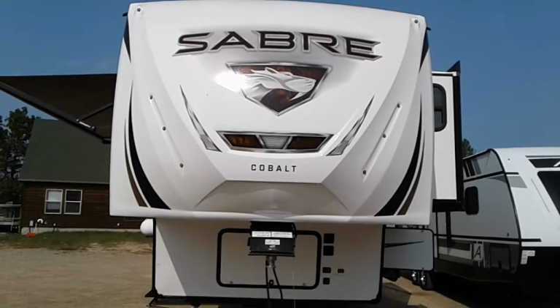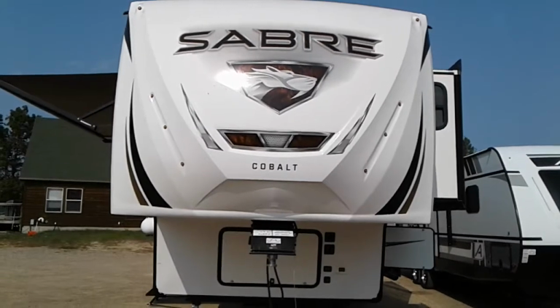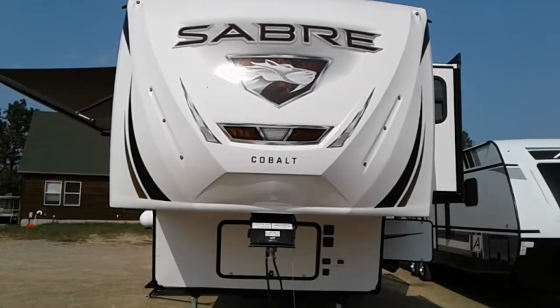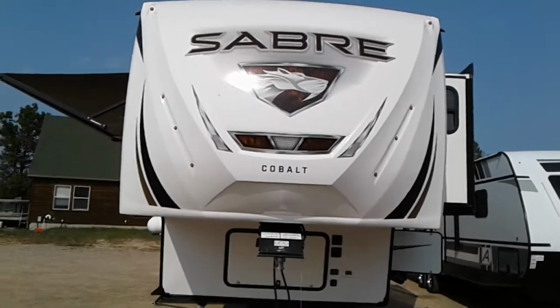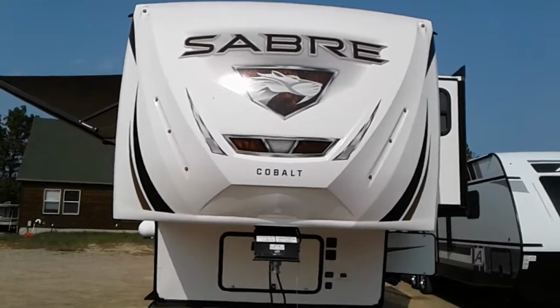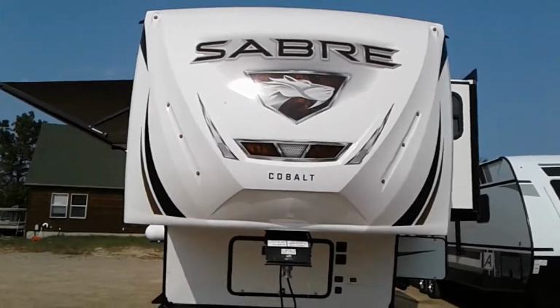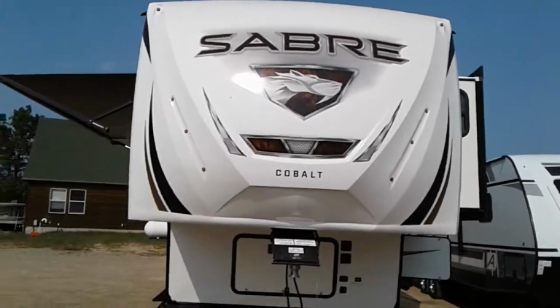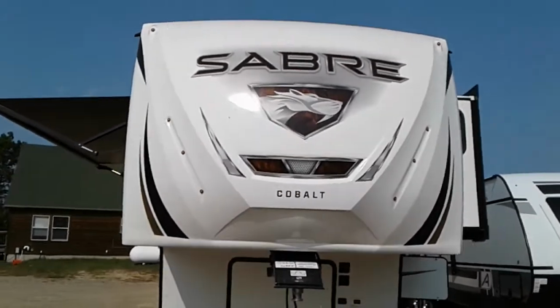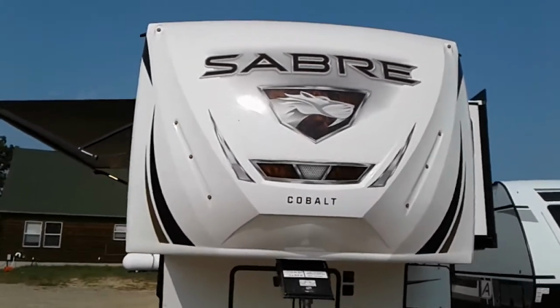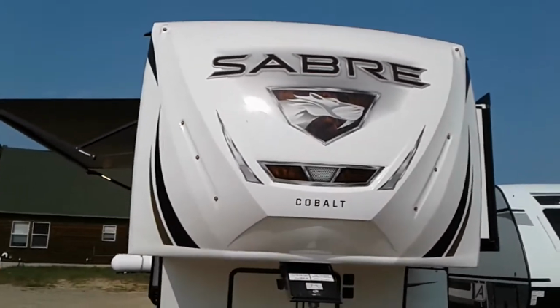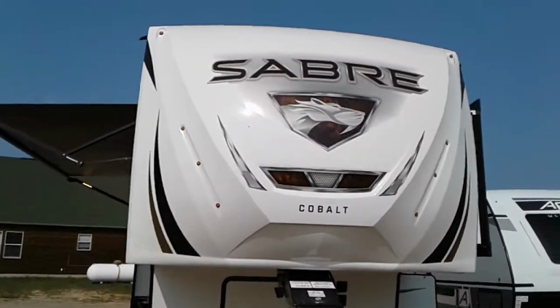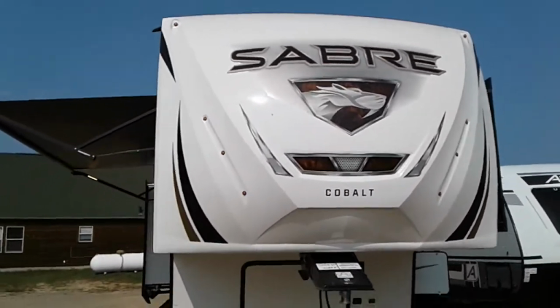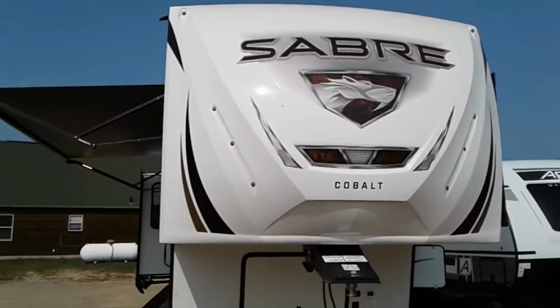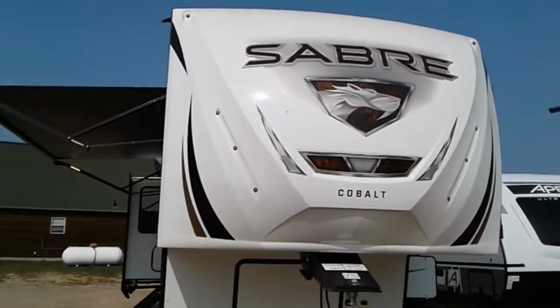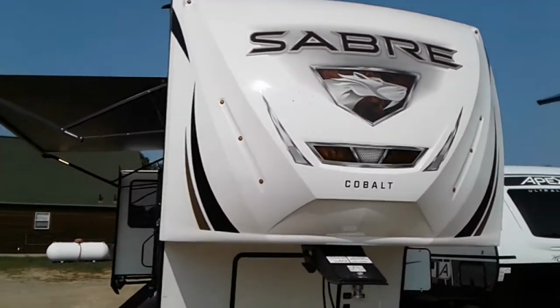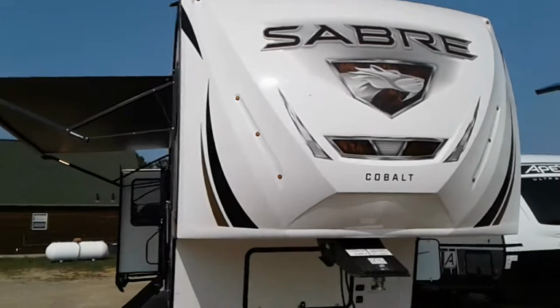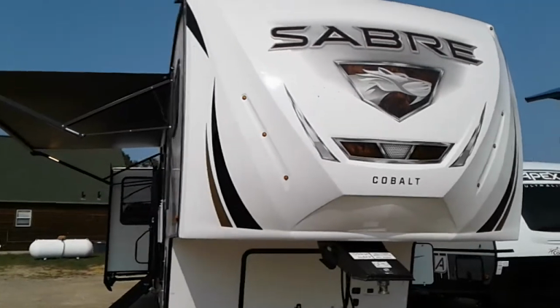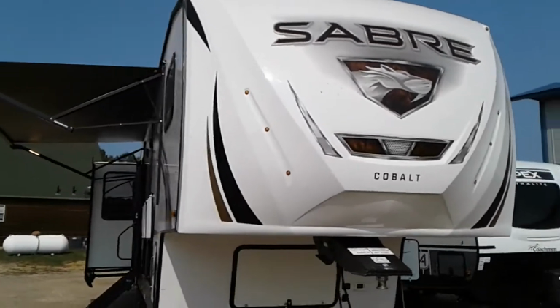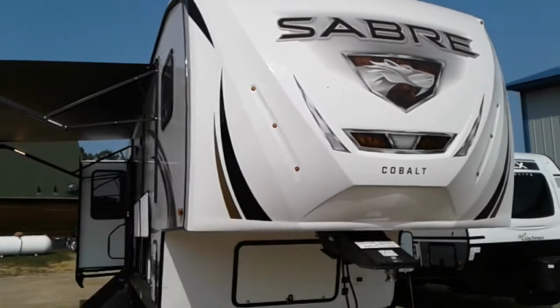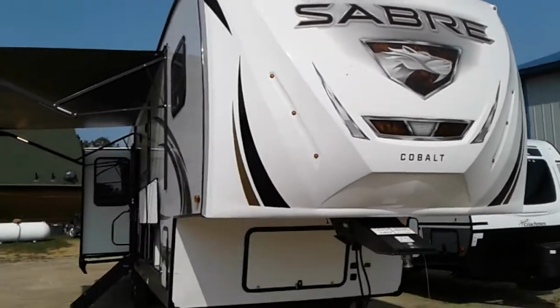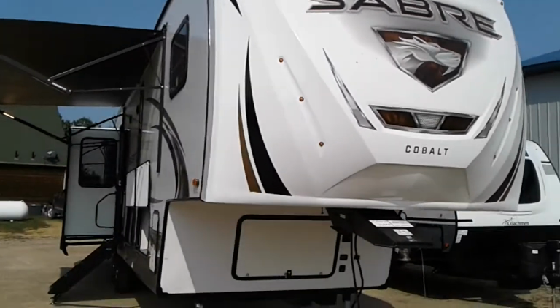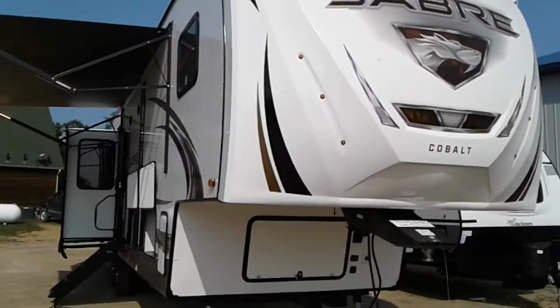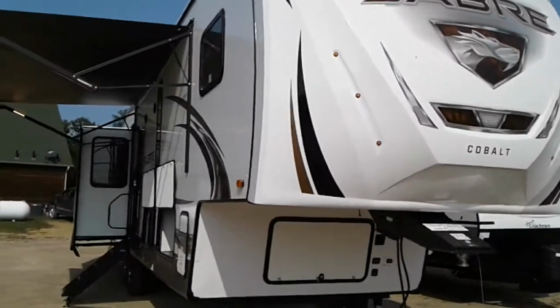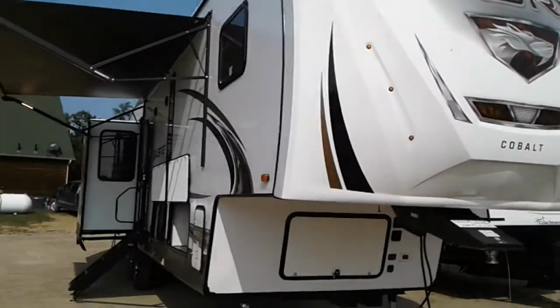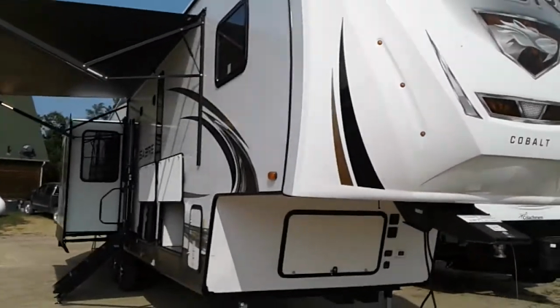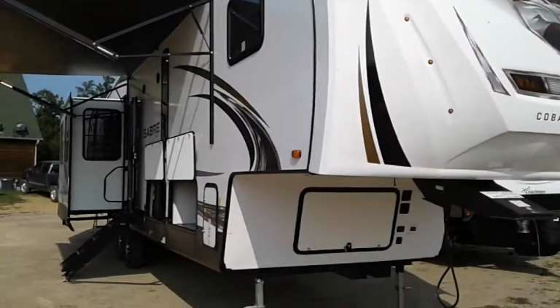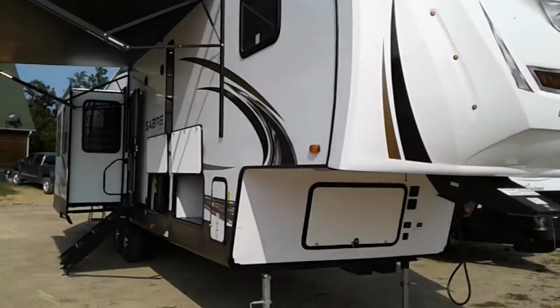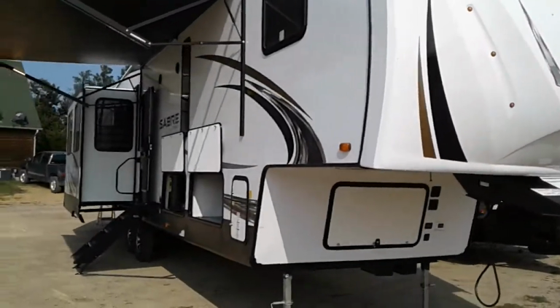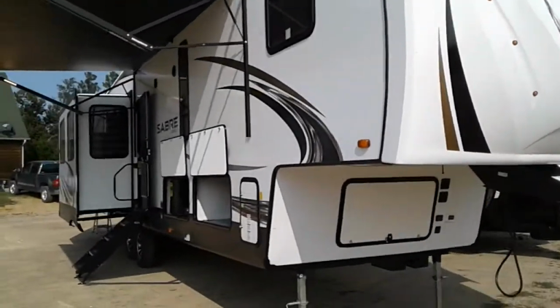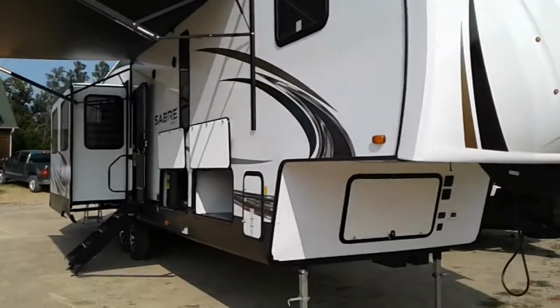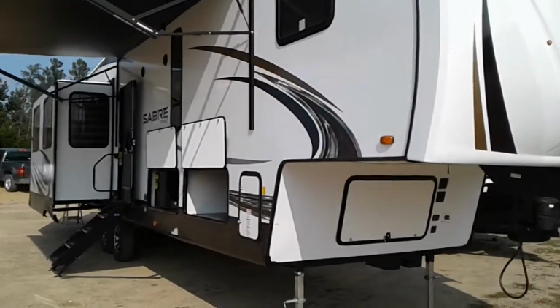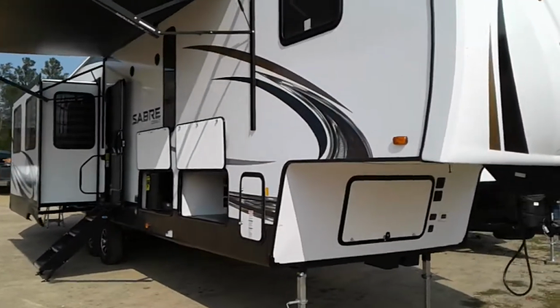Hi, this is Tim with Friendship RV. We've got a 2021 Sabre Cobalt 5th wheel, 36 BHQ.